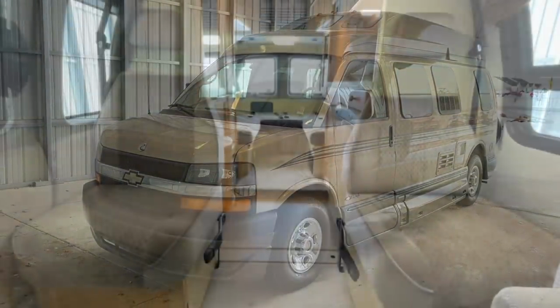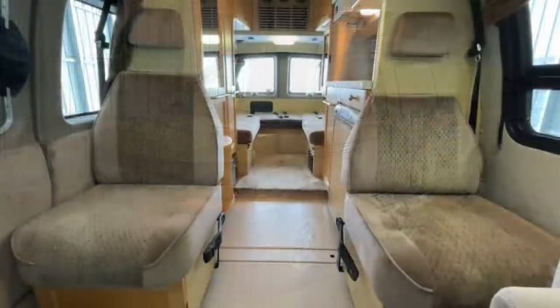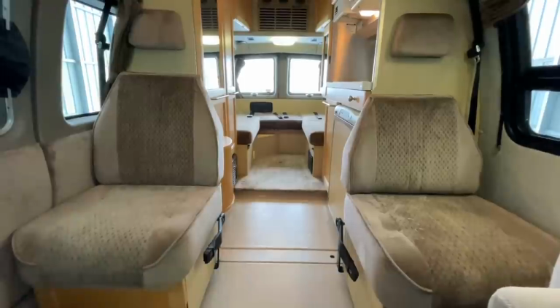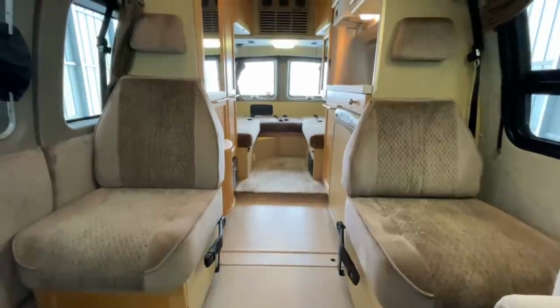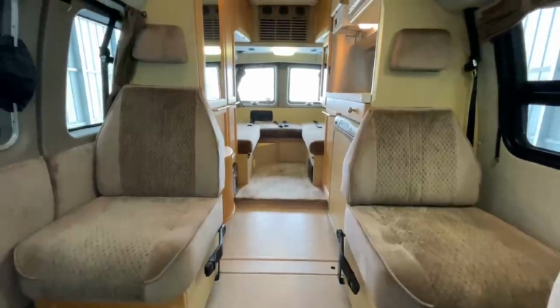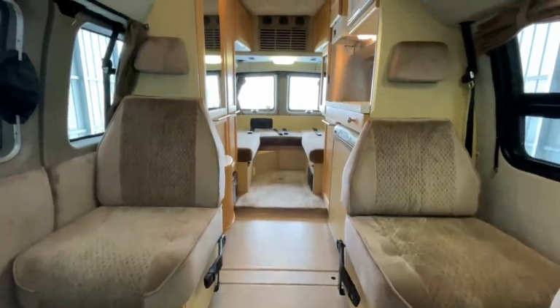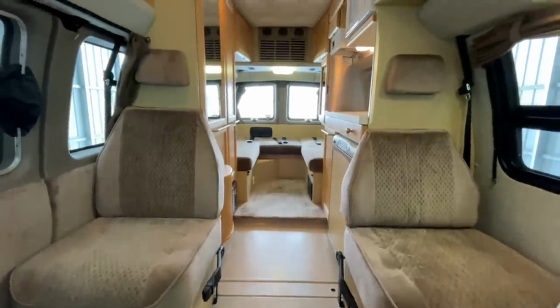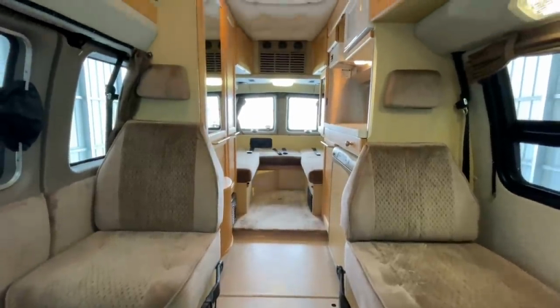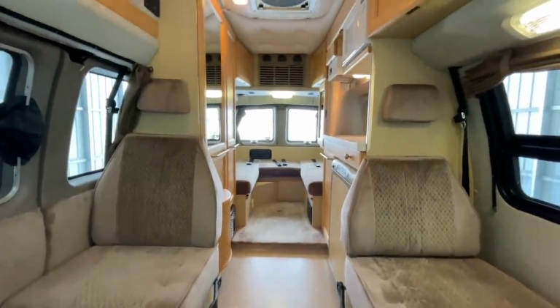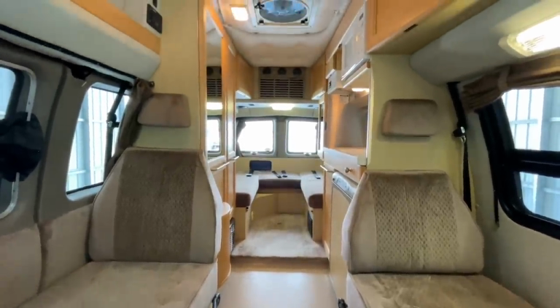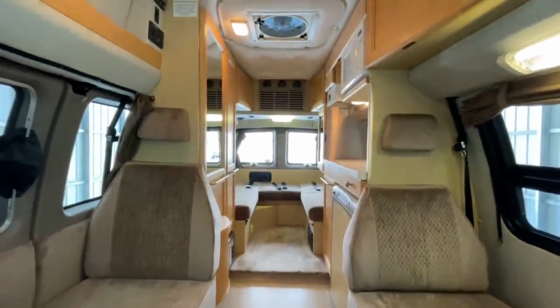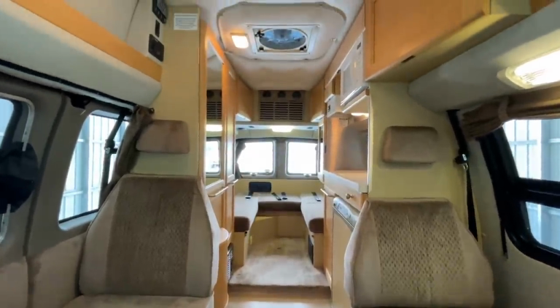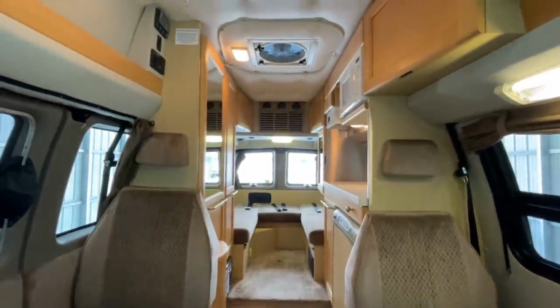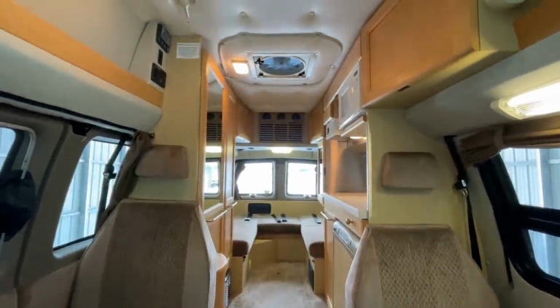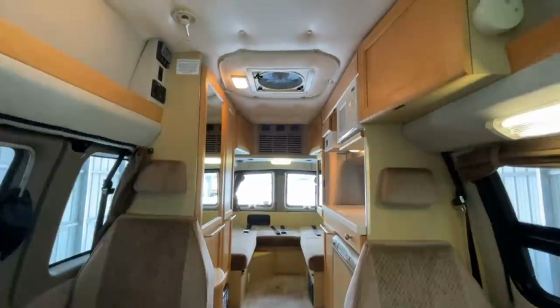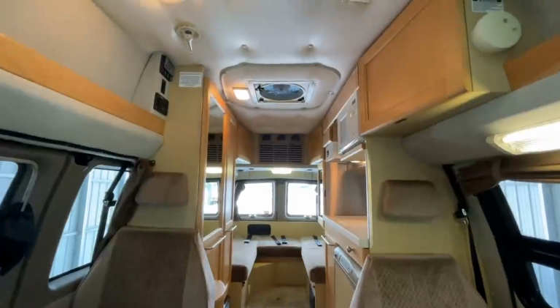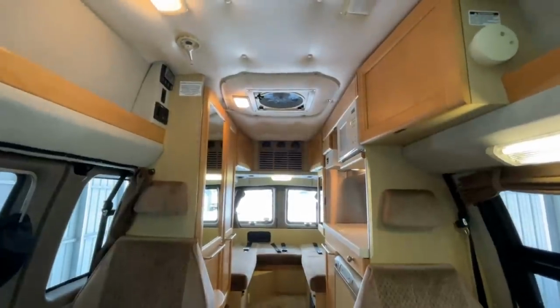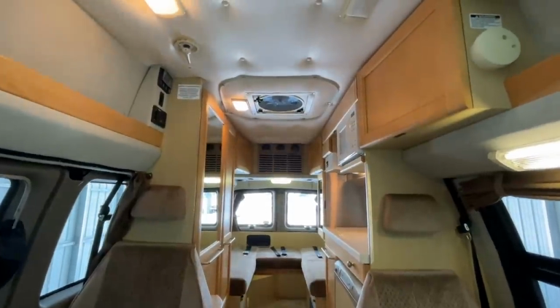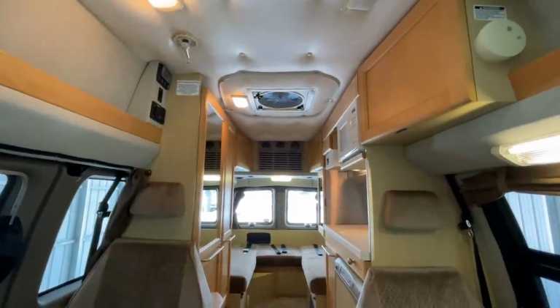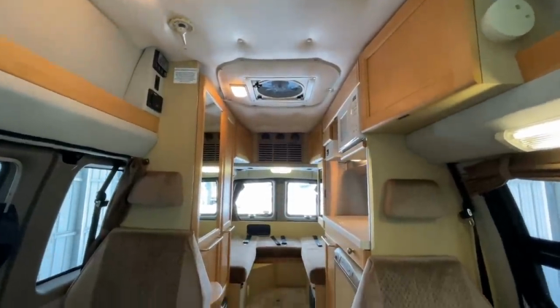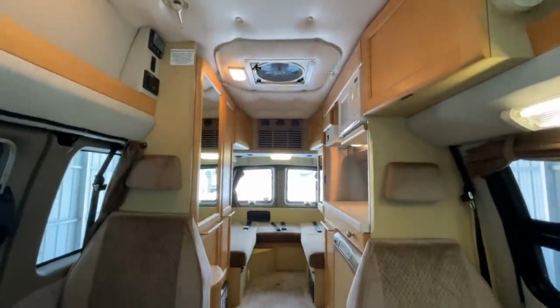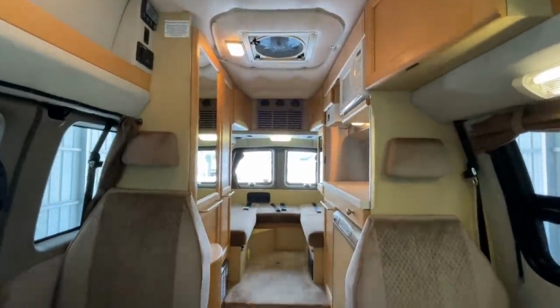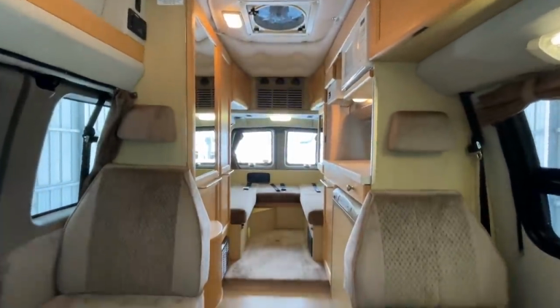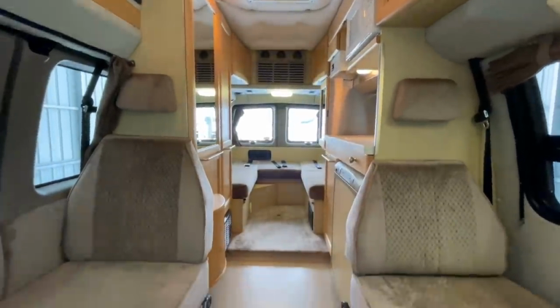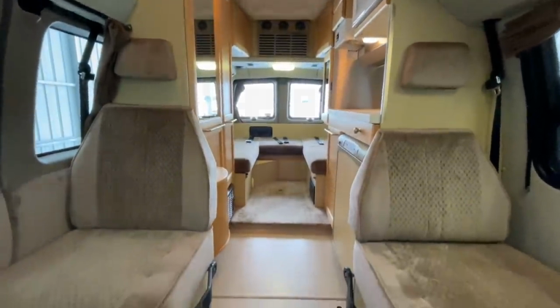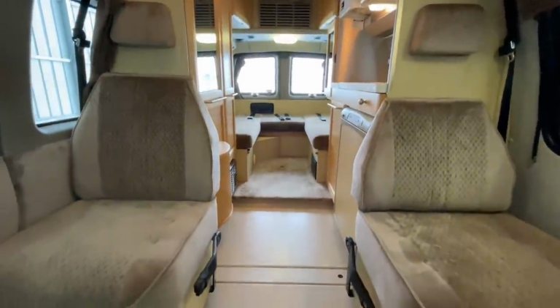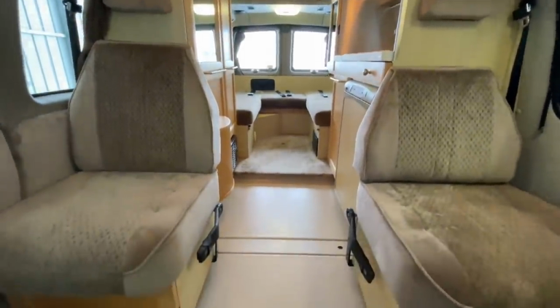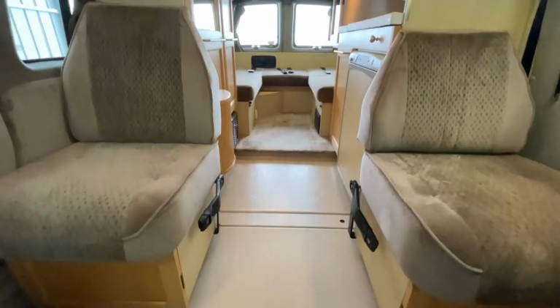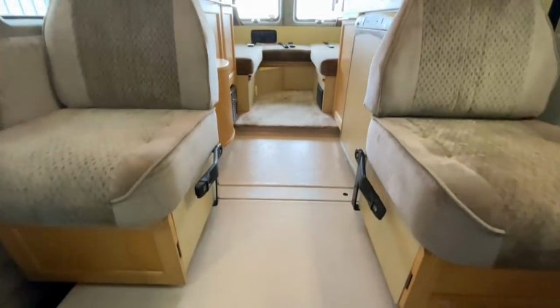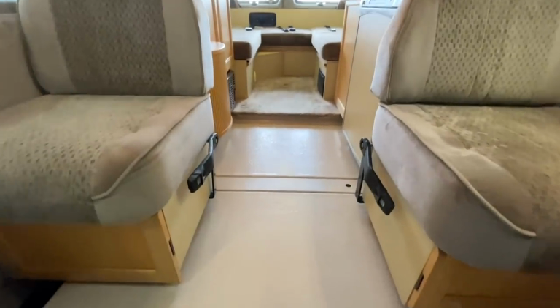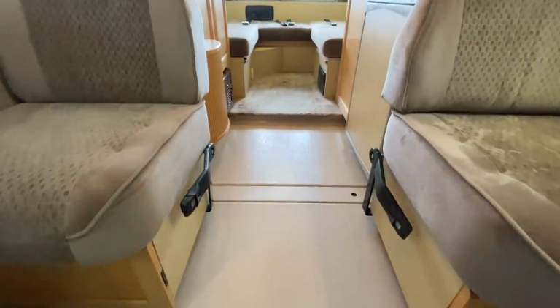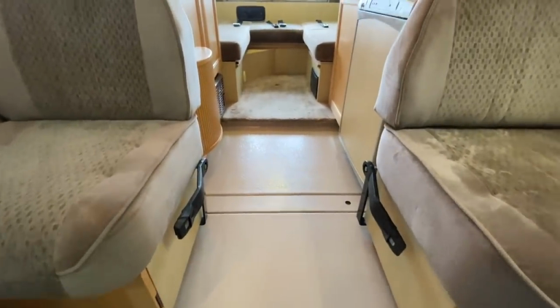All righty, folks. It's time to tour the inside of this 2006 Roadtrek 190 Versatile. This one has 44,029 miles on it — again, that's 44,029 miles.